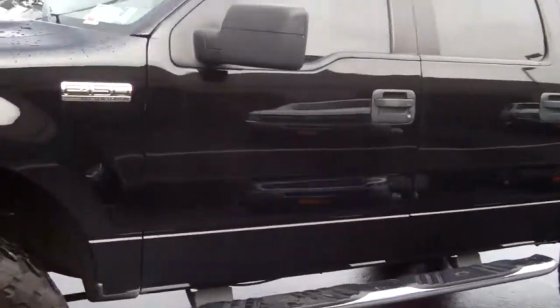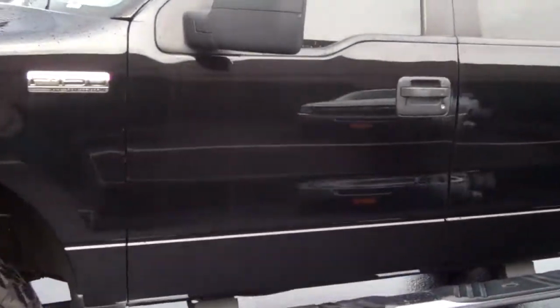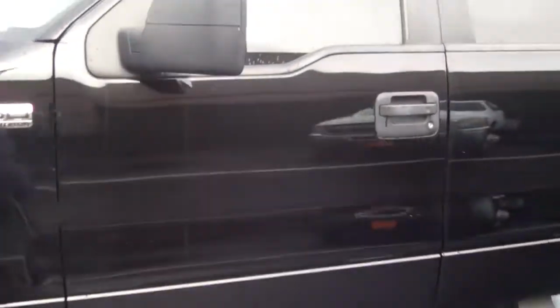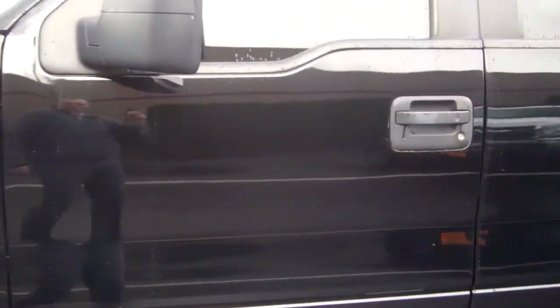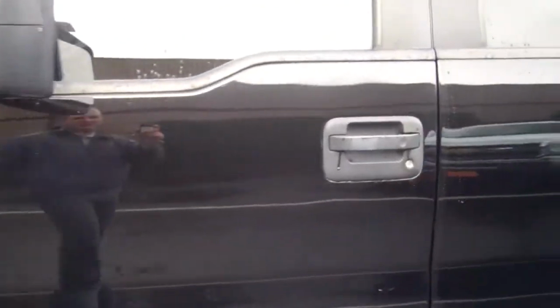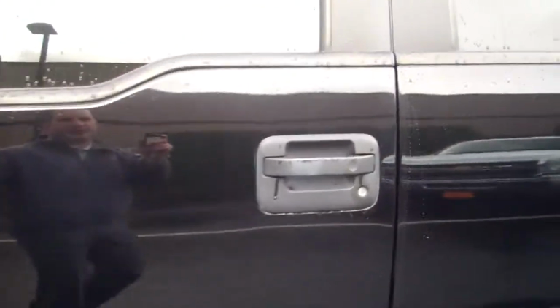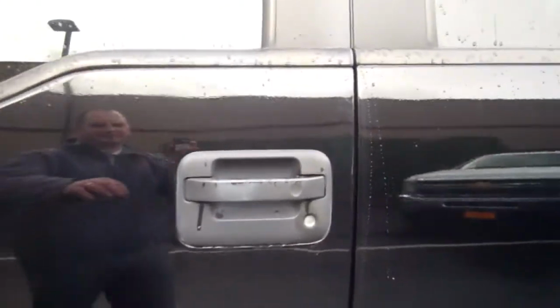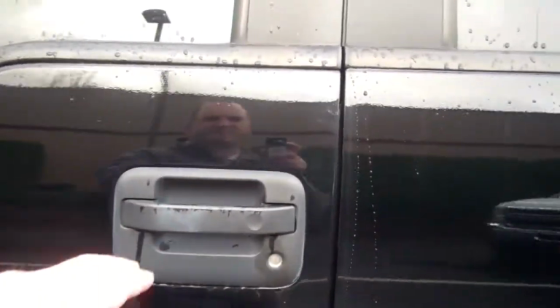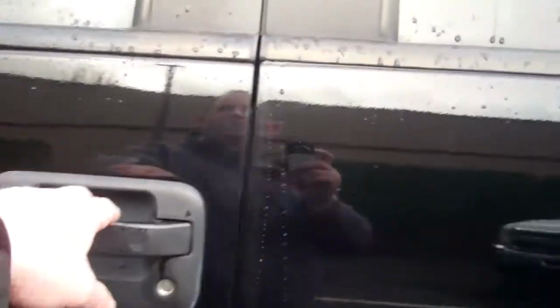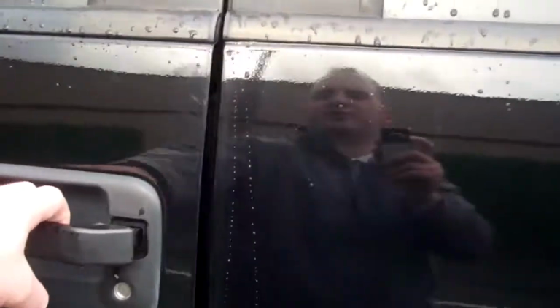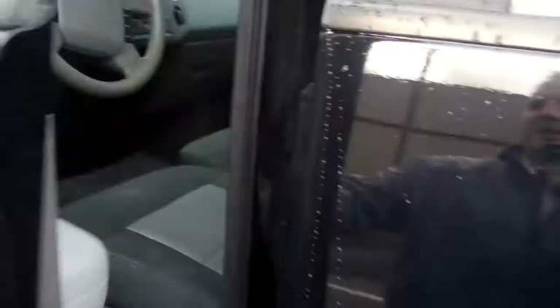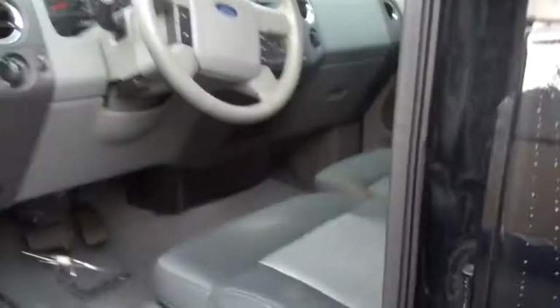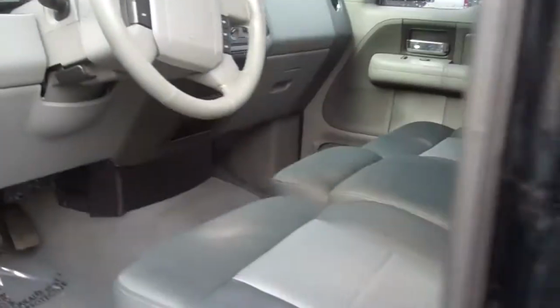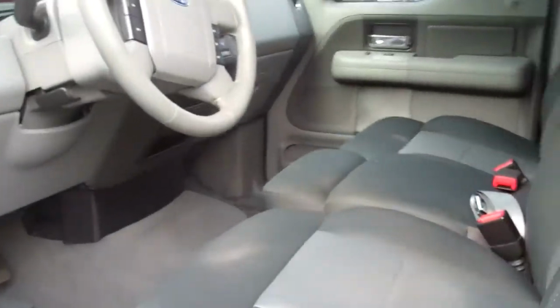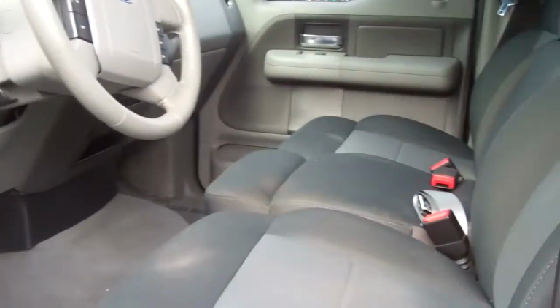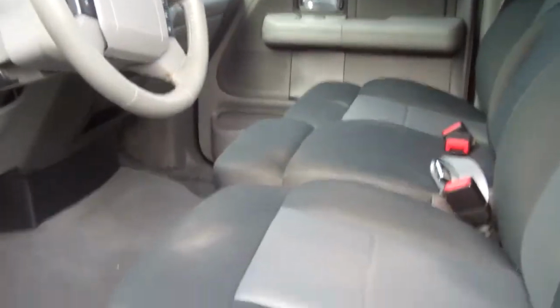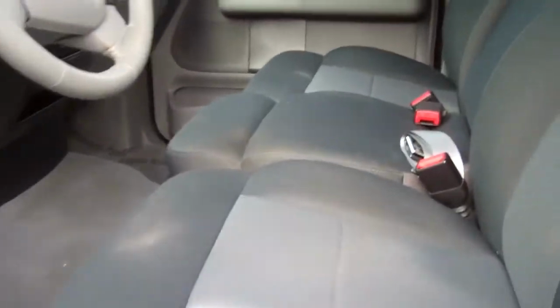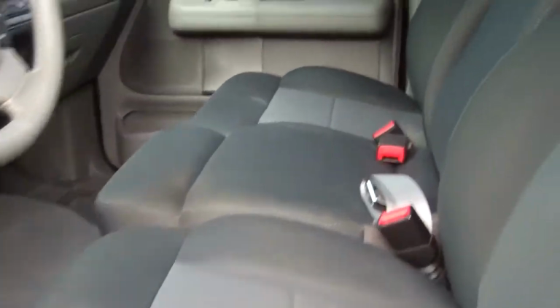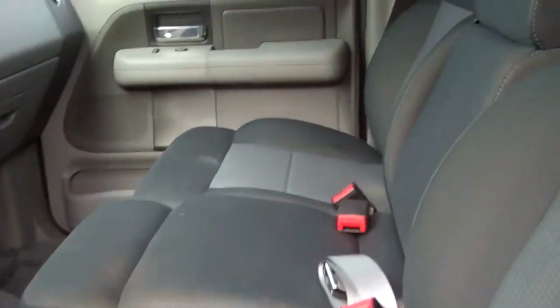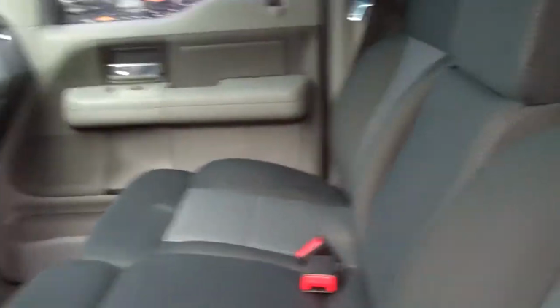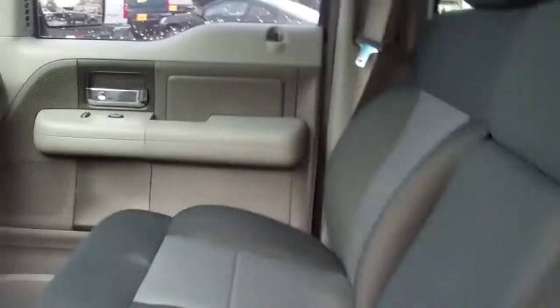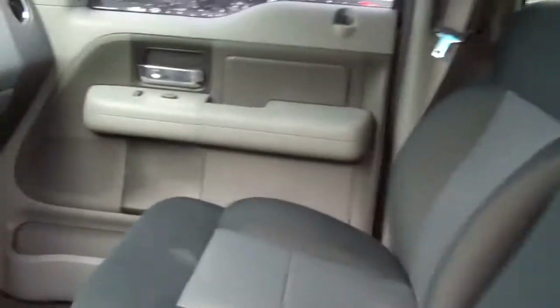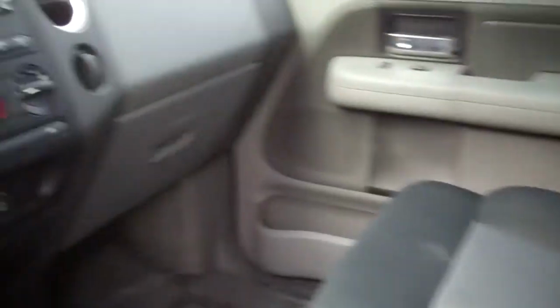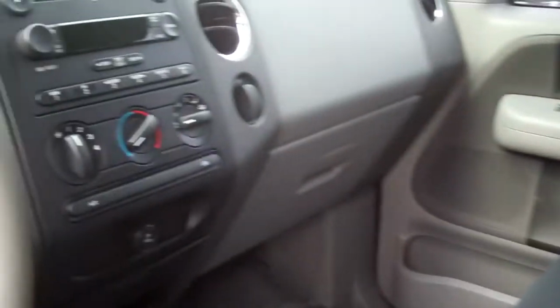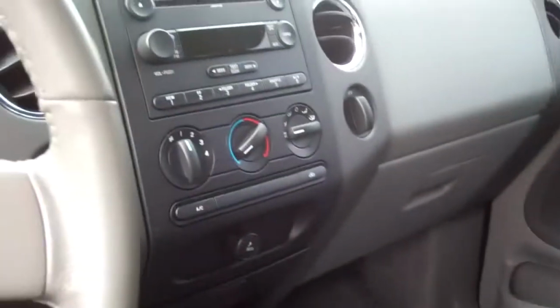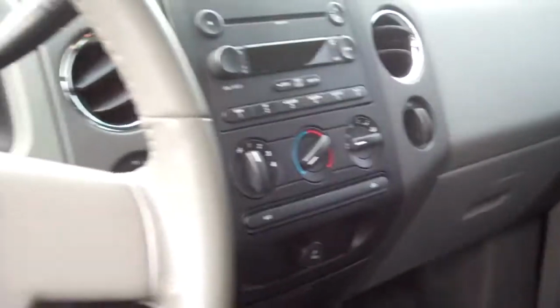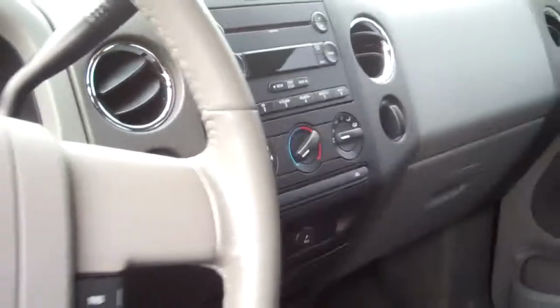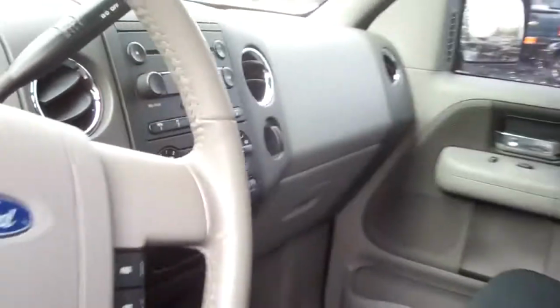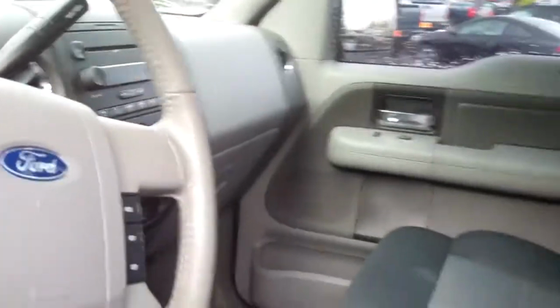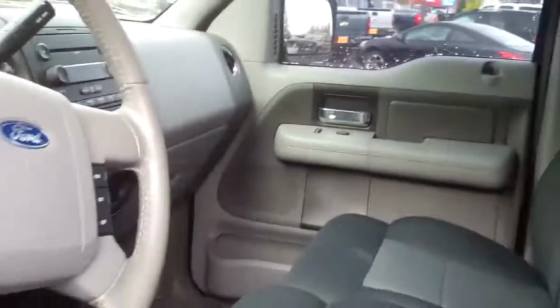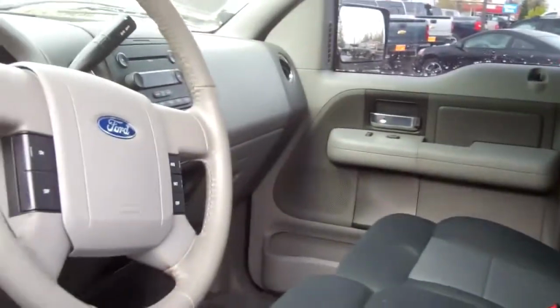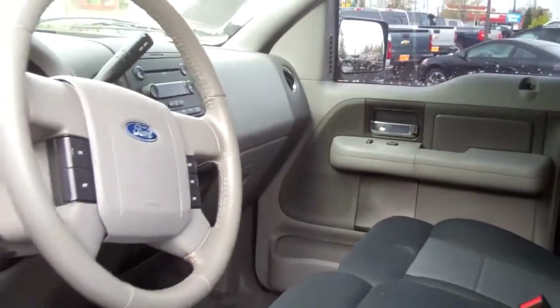Now let's swing around to the front. We got the front bench seat, power windows, power locks, AC, and cruise control. No major tears or rips on the interior.